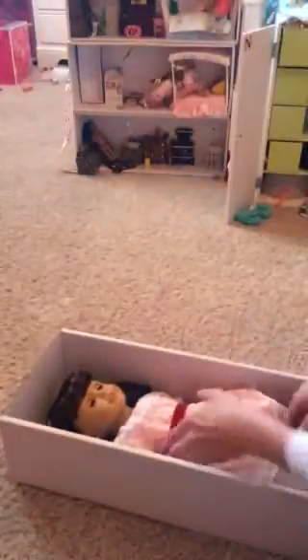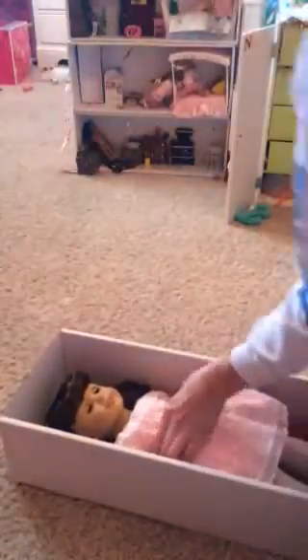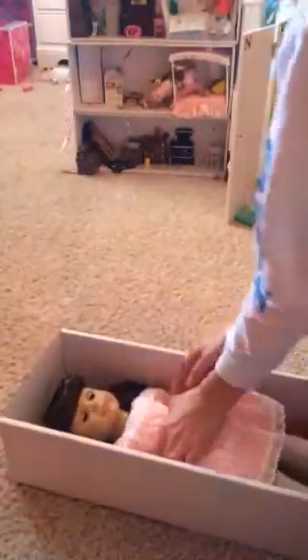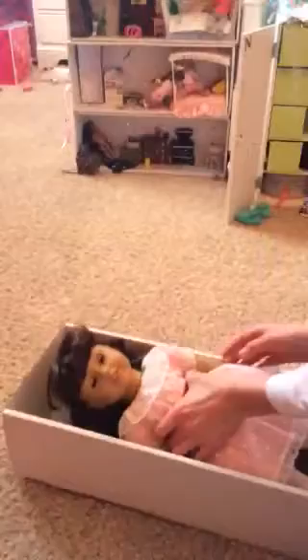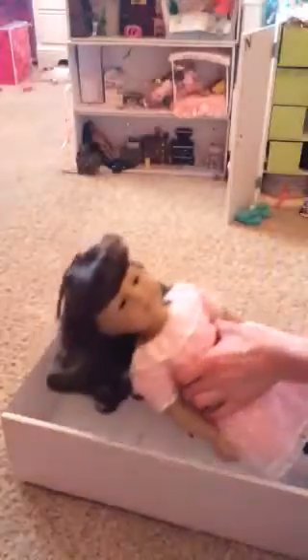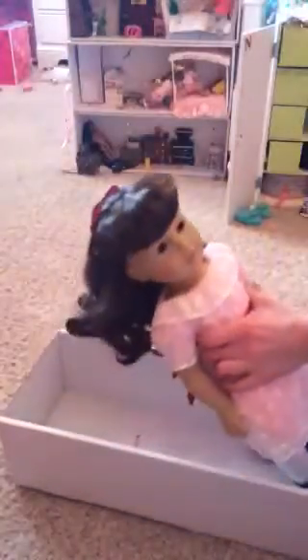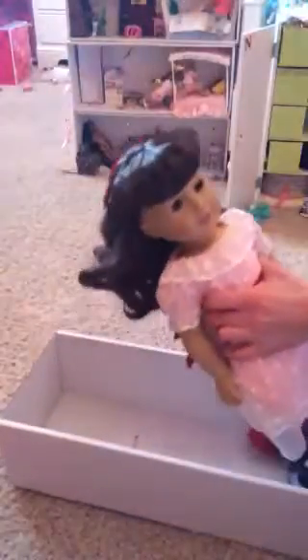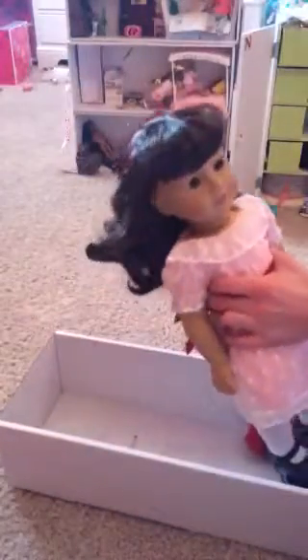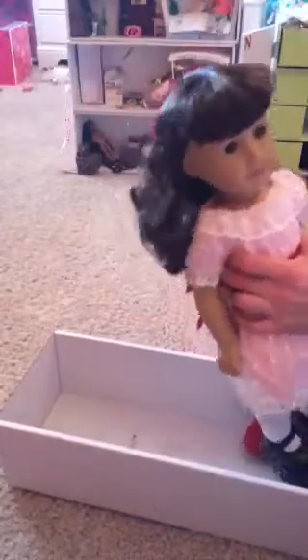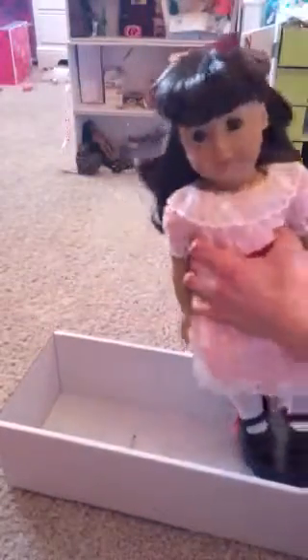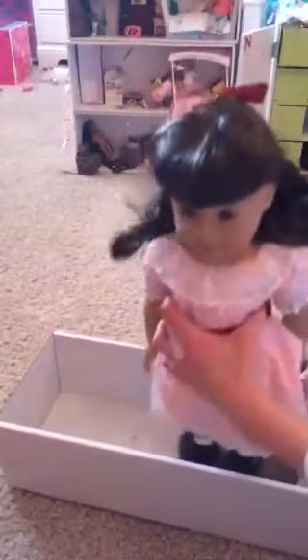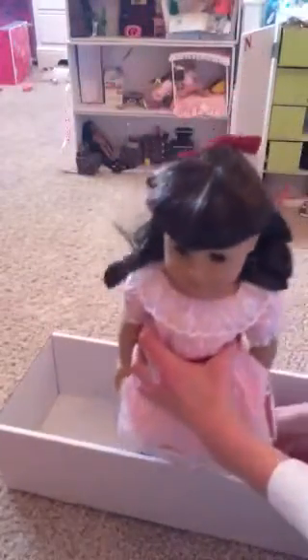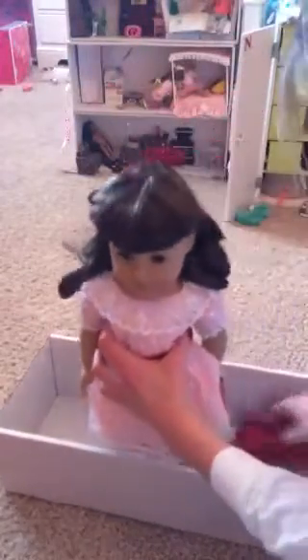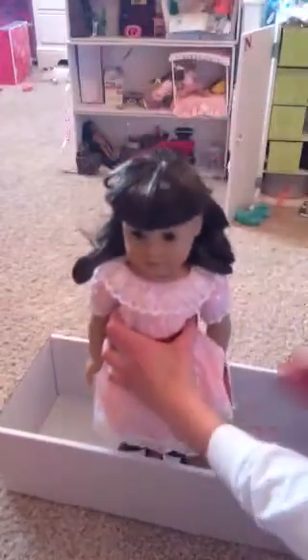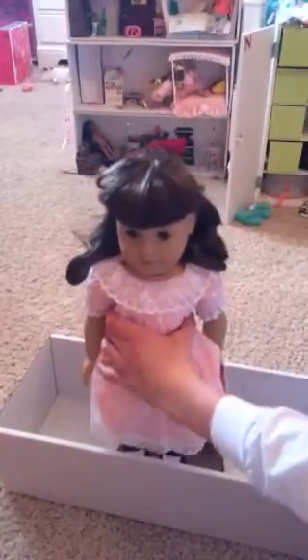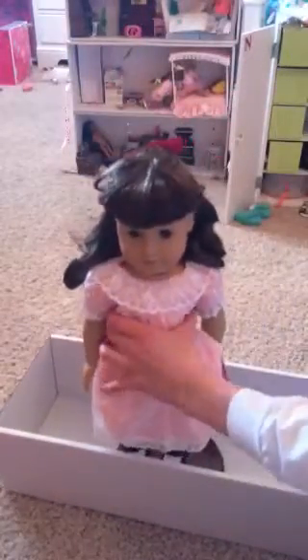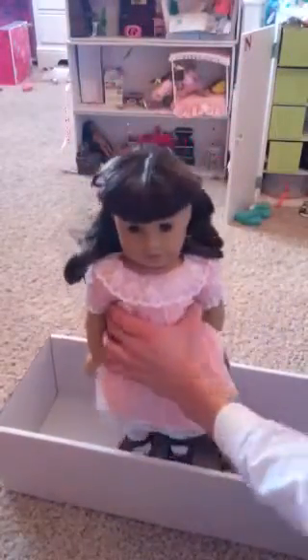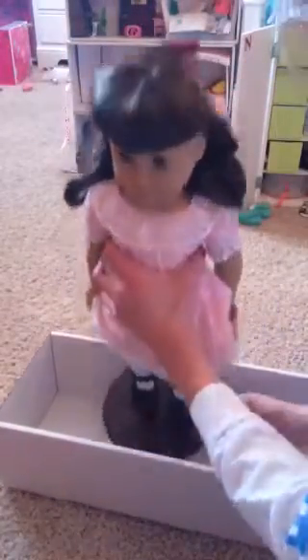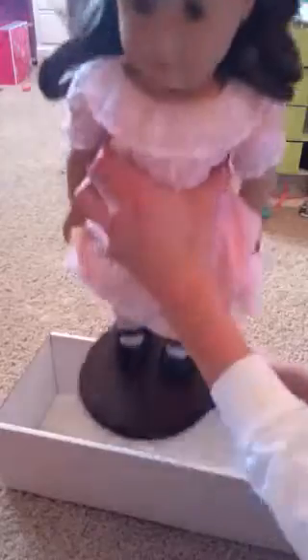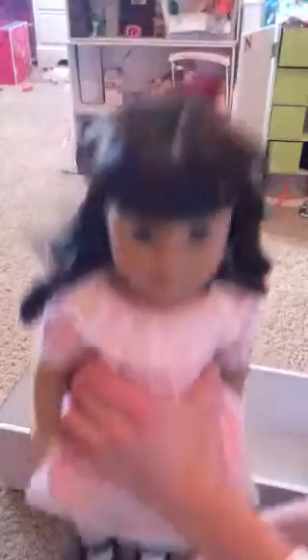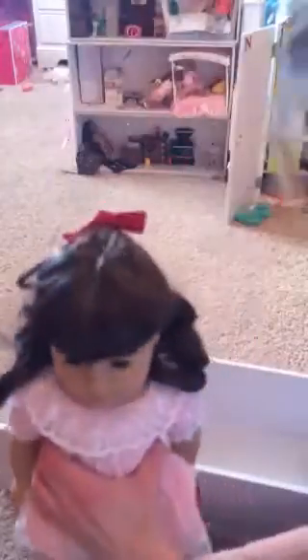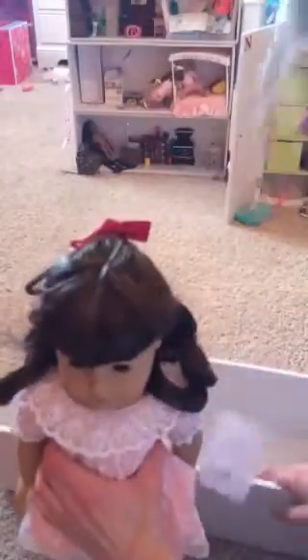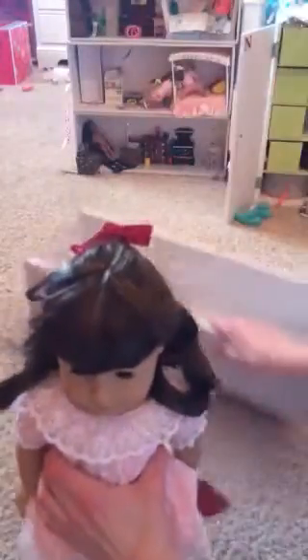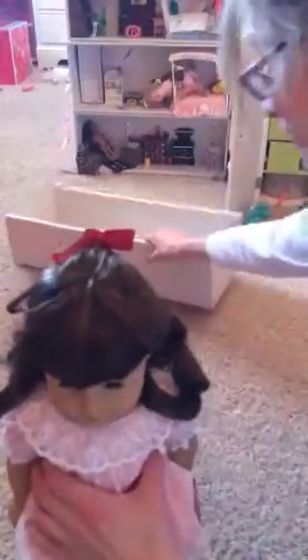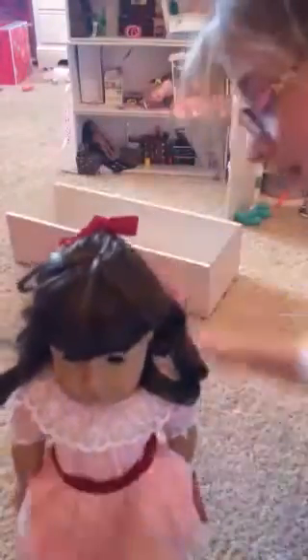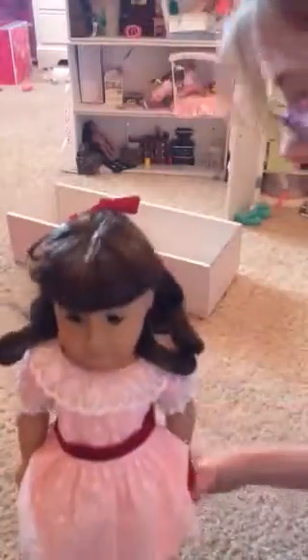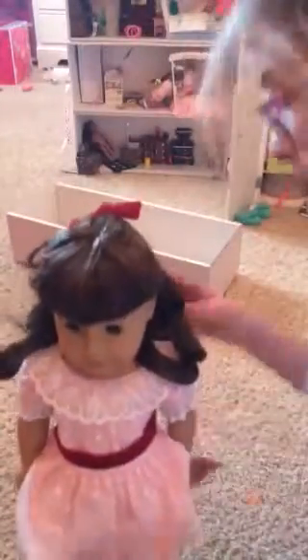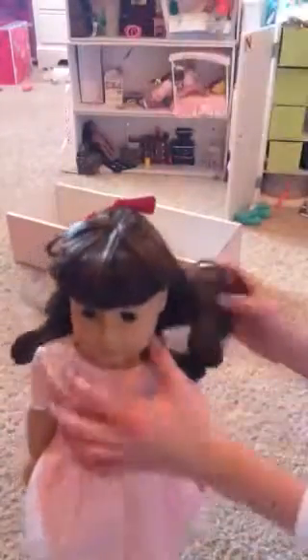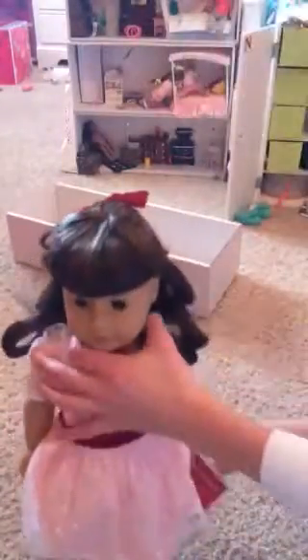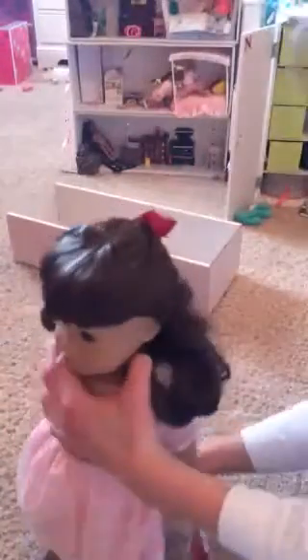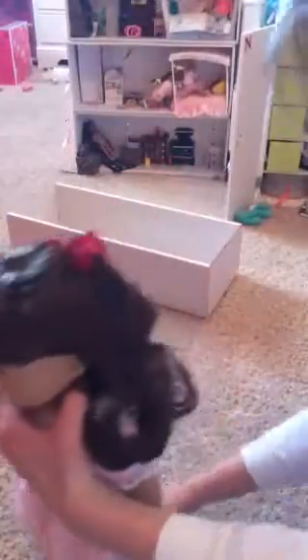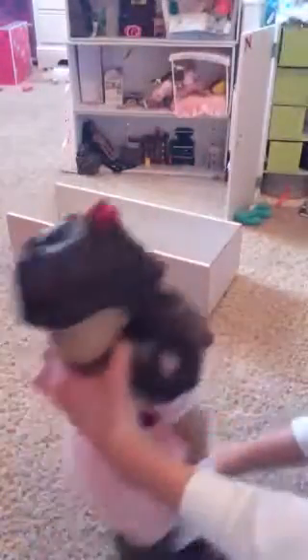So there she is. She's not like boxed up or anything. But here she is. Oh wow, she's gorgeous.